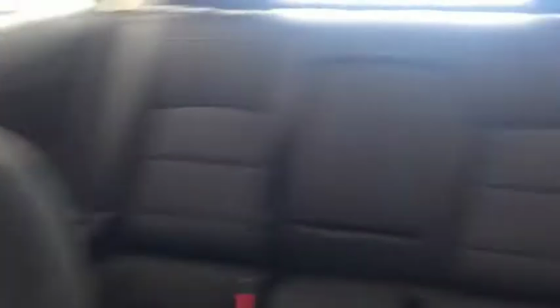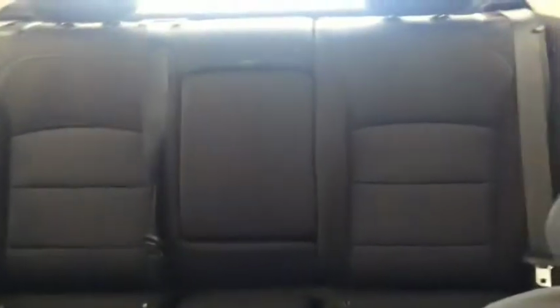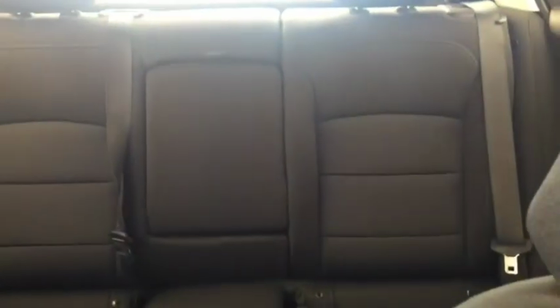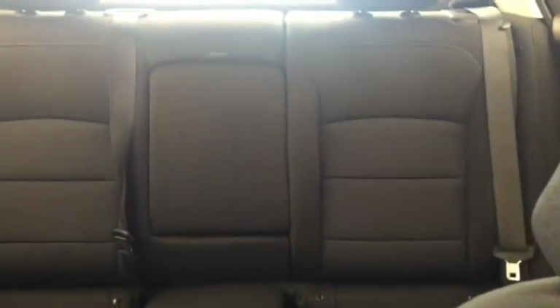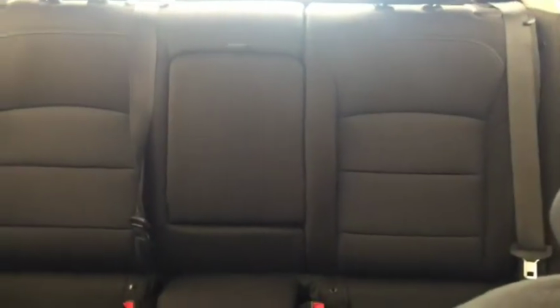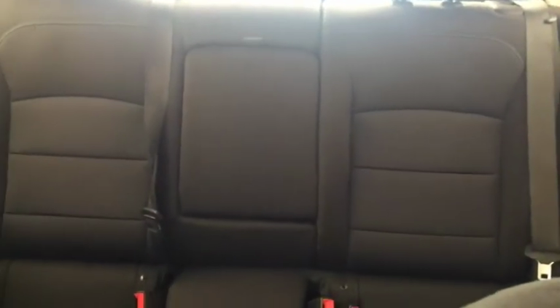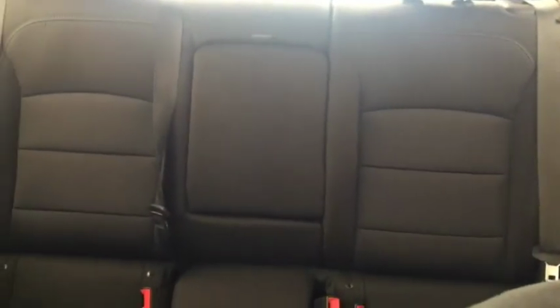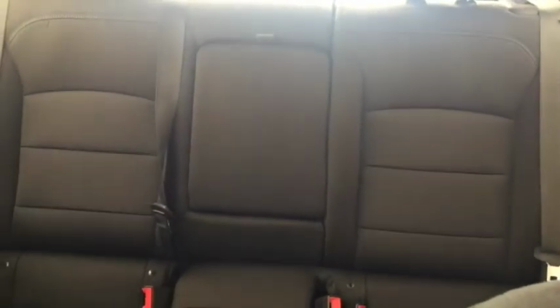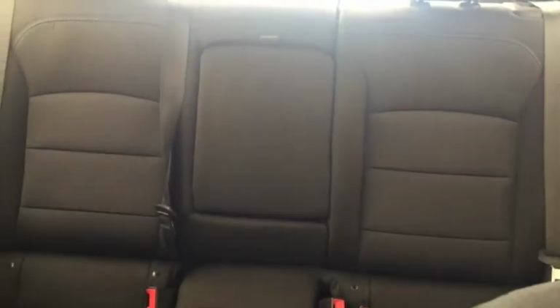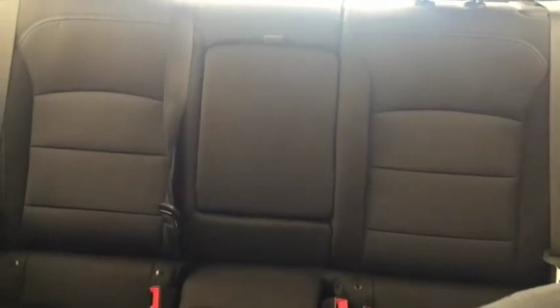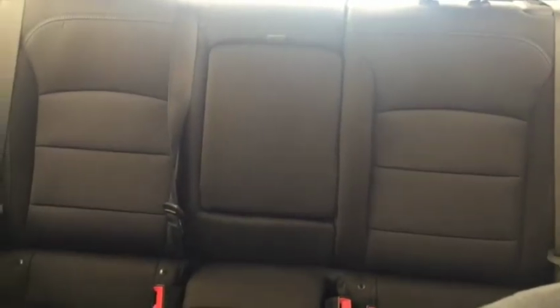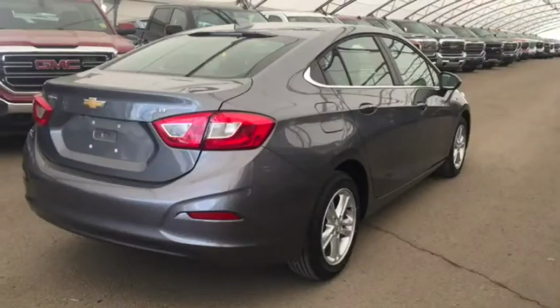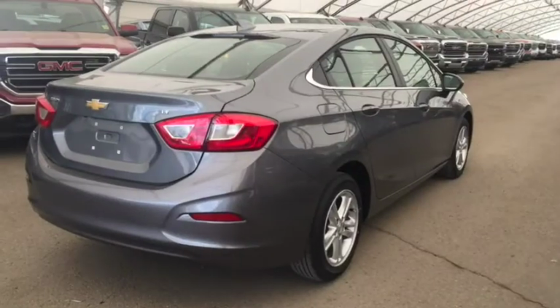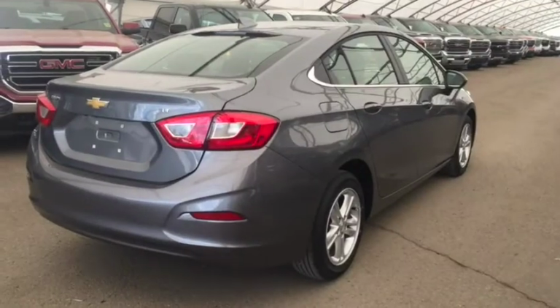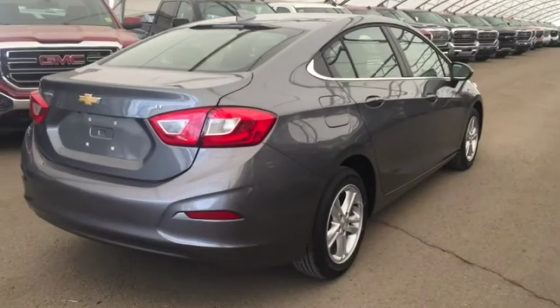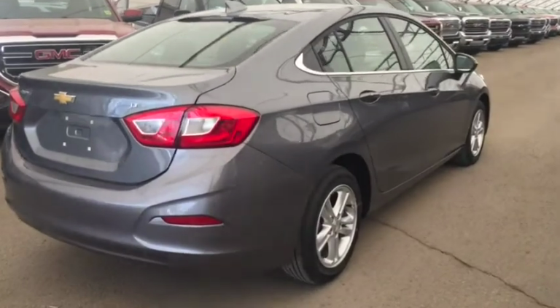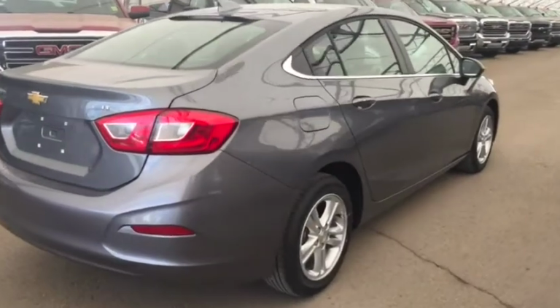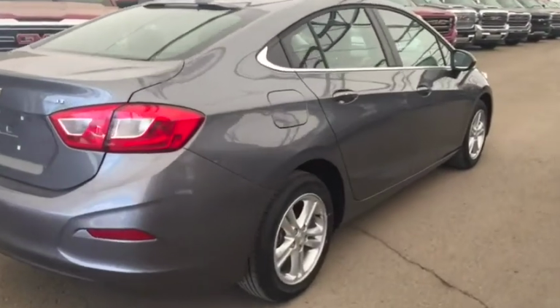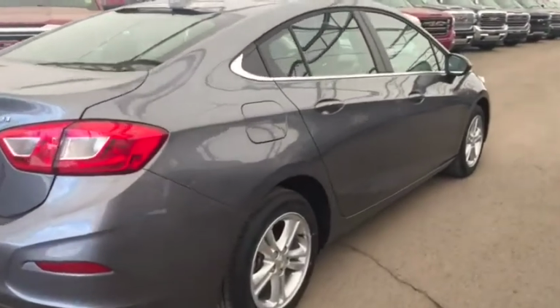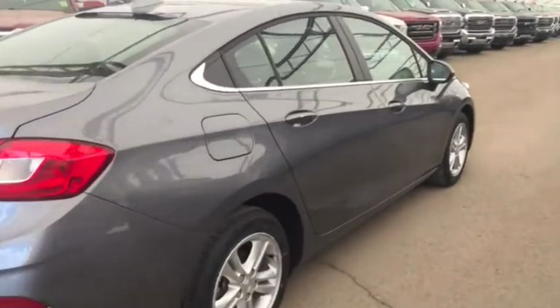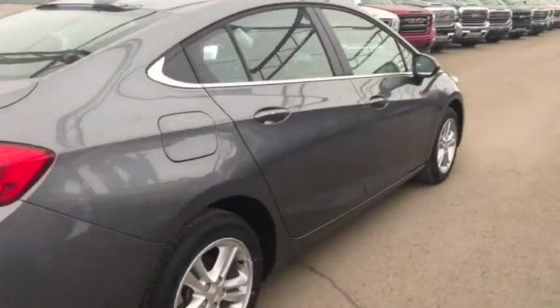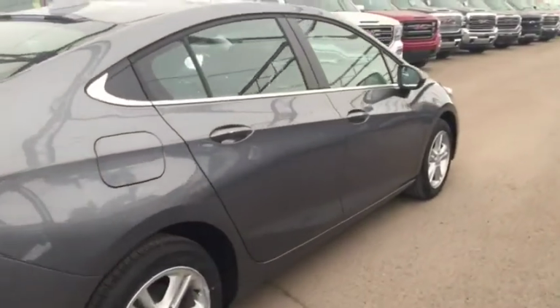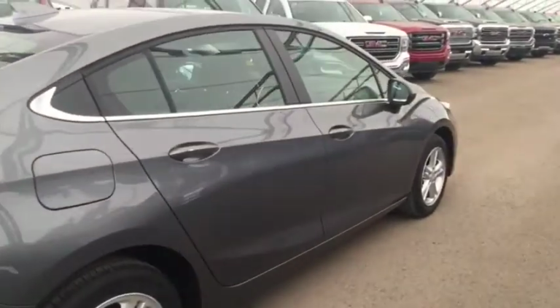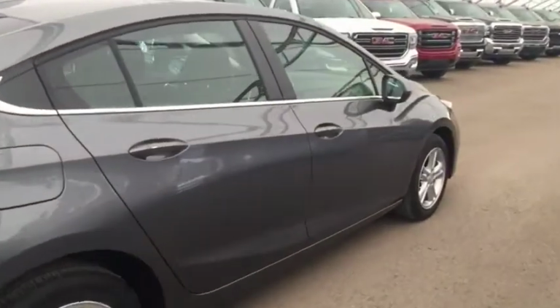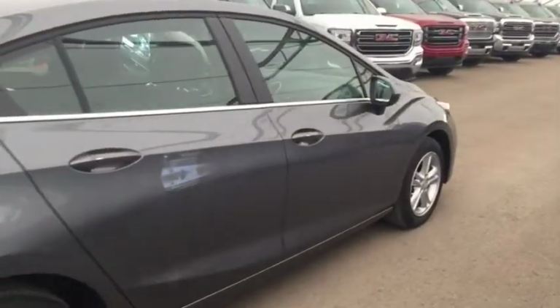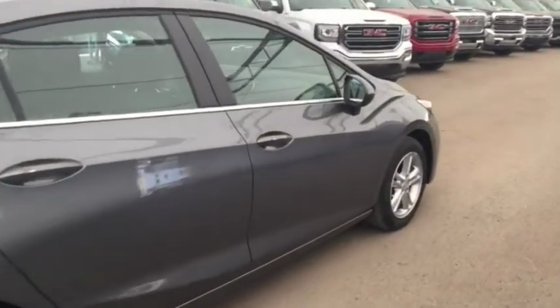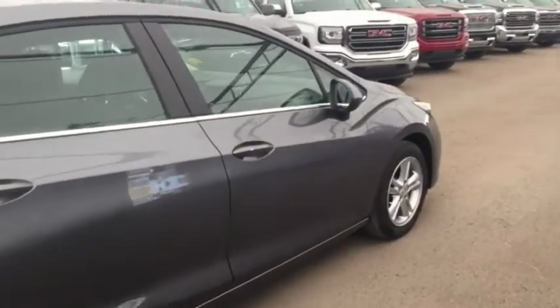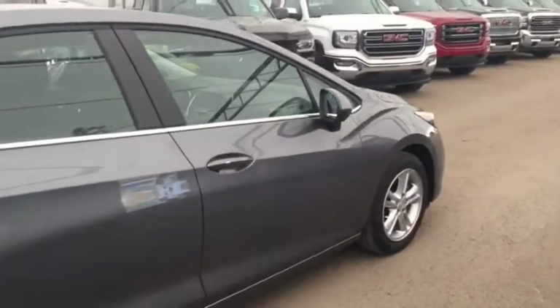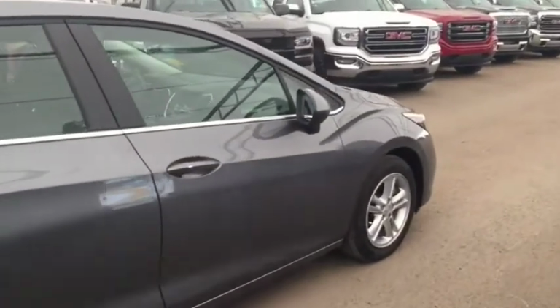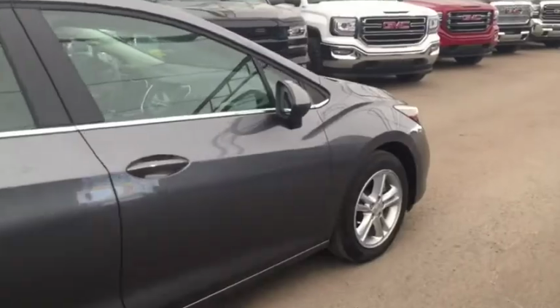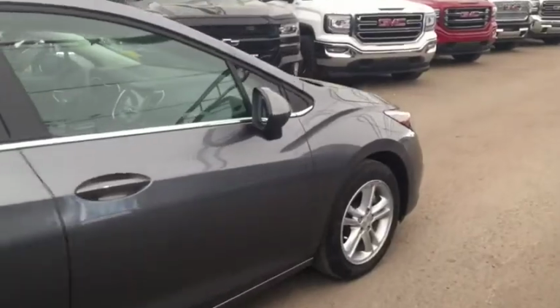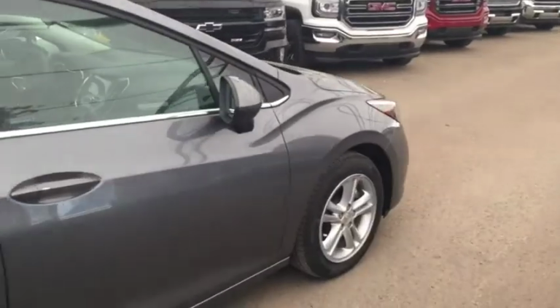Comfortable seating for five and much more. Don't miss out — hurry in or give us a call today at Davis Chevrolet to book your test drive.